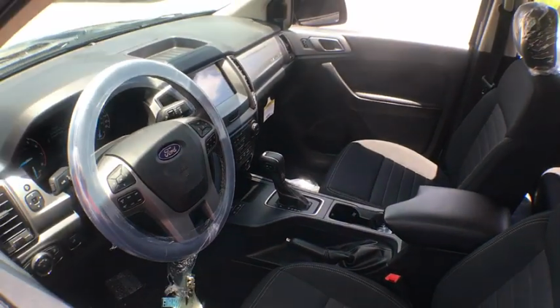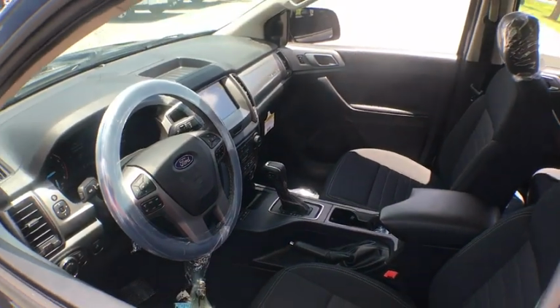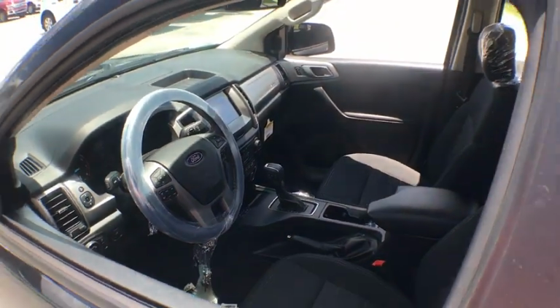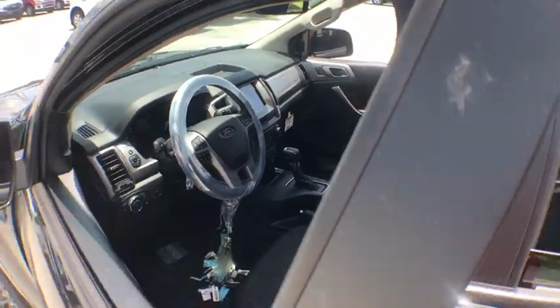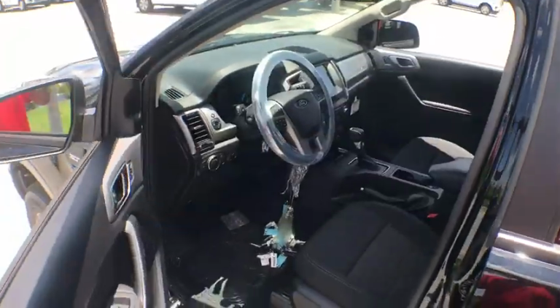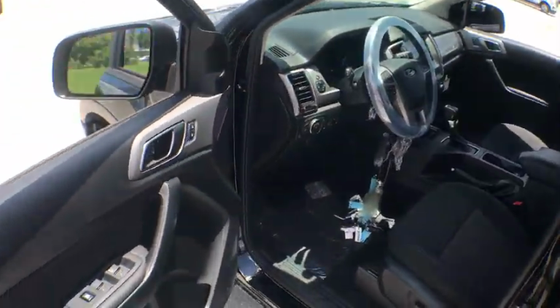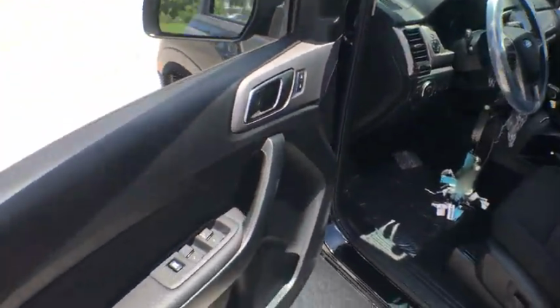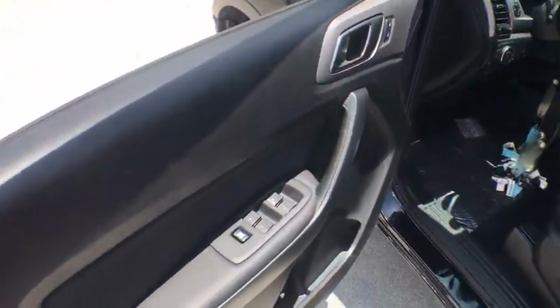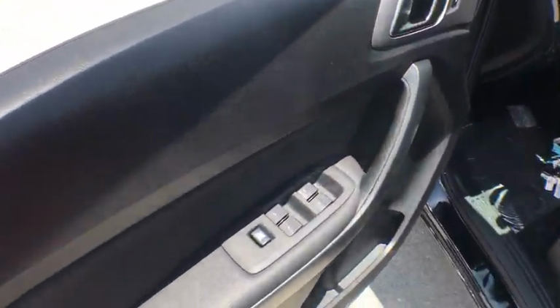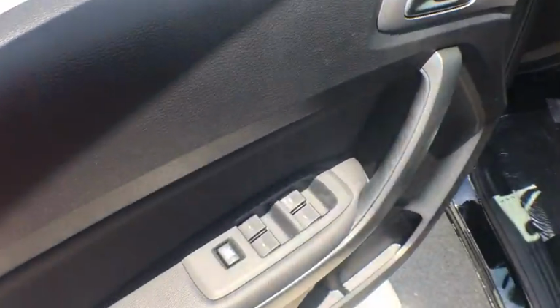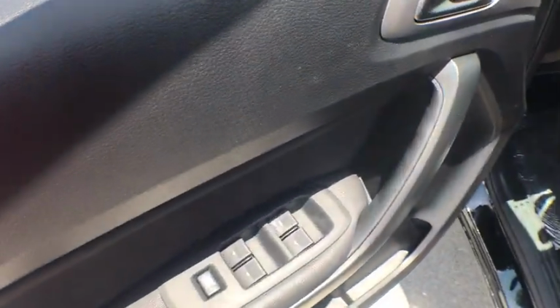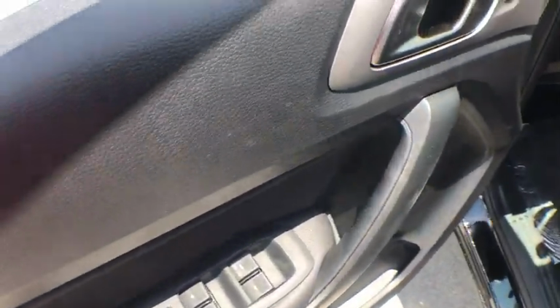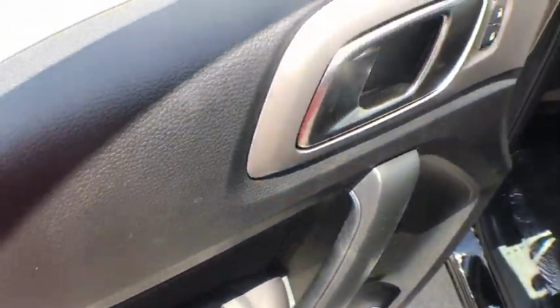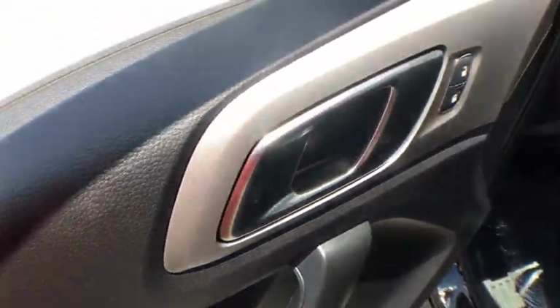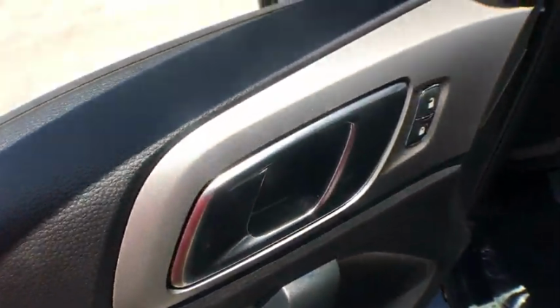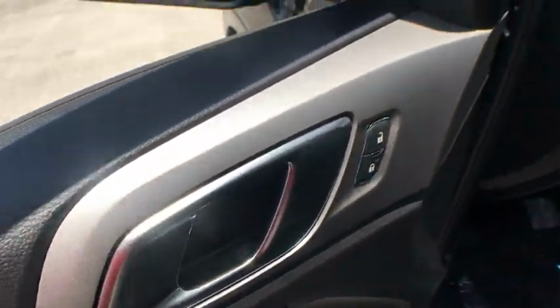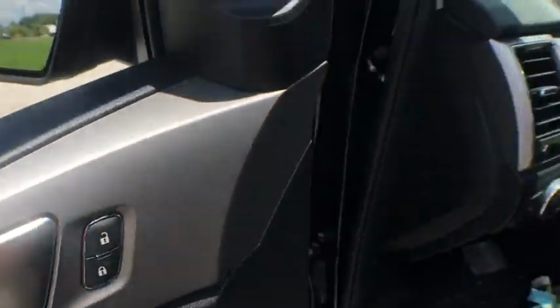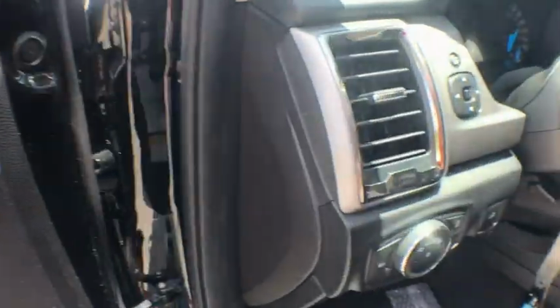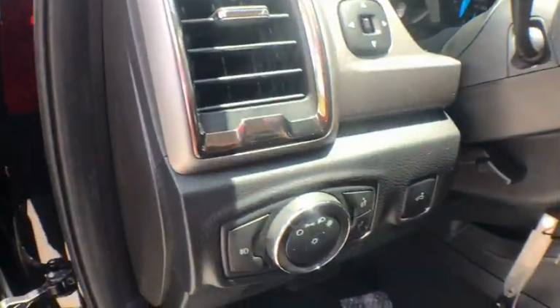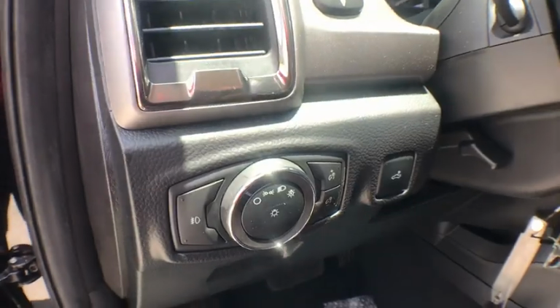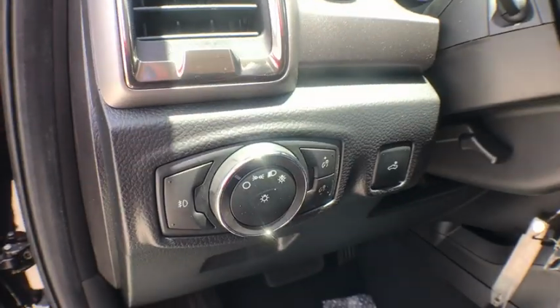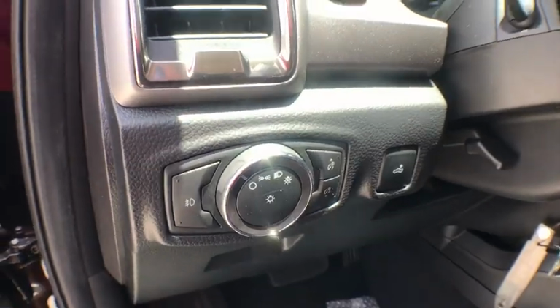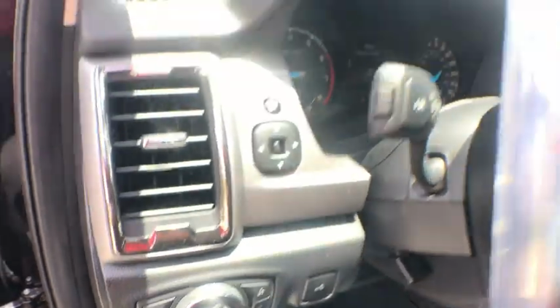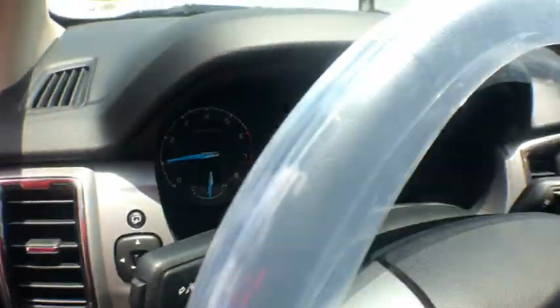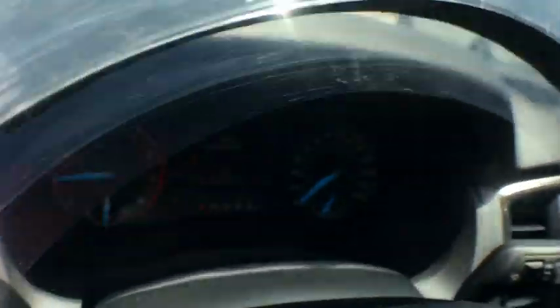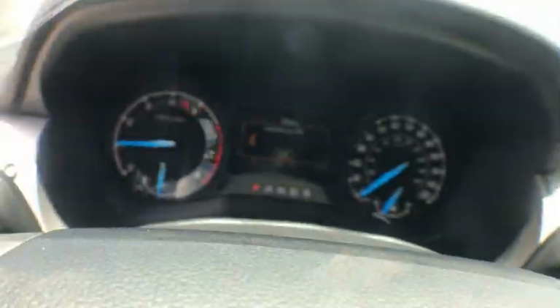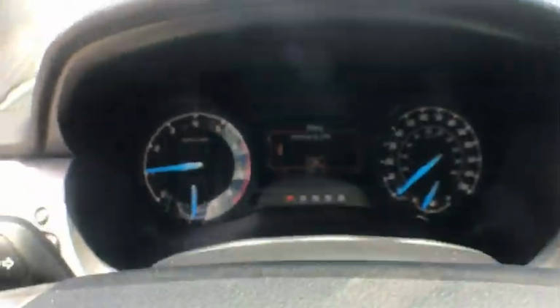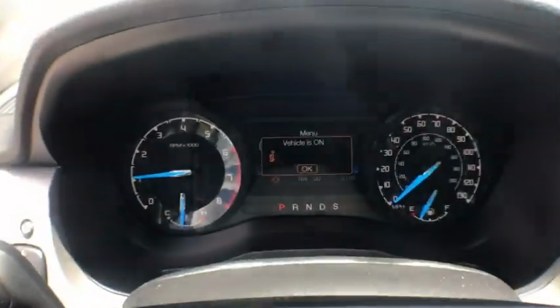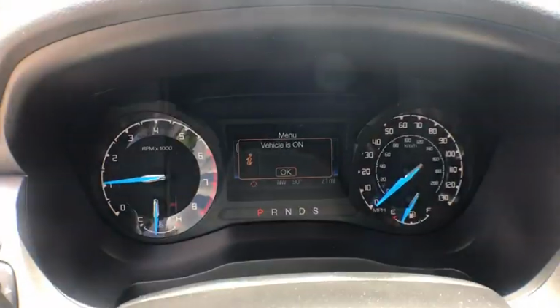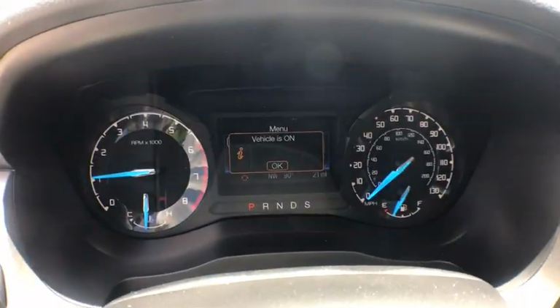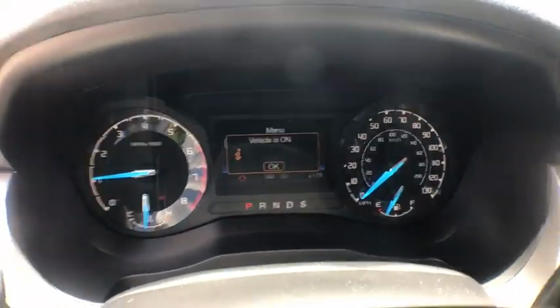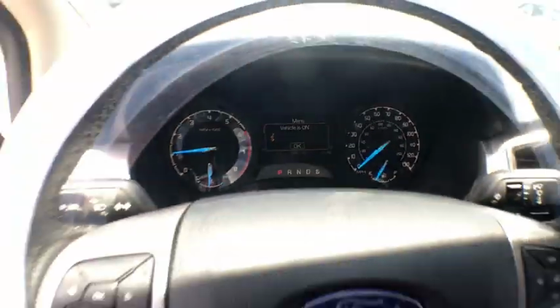Rear window defroster, security system, trip computer, power windows, Sirius satellite radio, panic alarm, overhead console, remote keyless entry, brake assist.